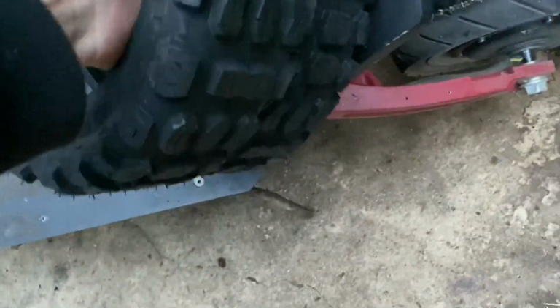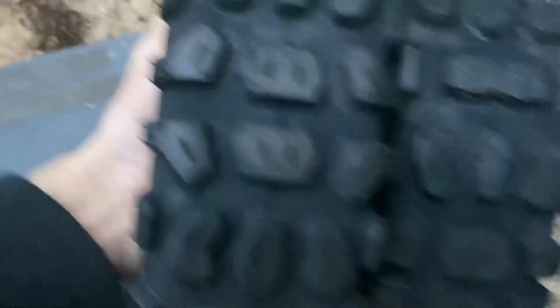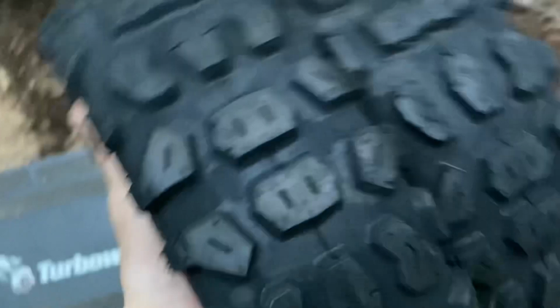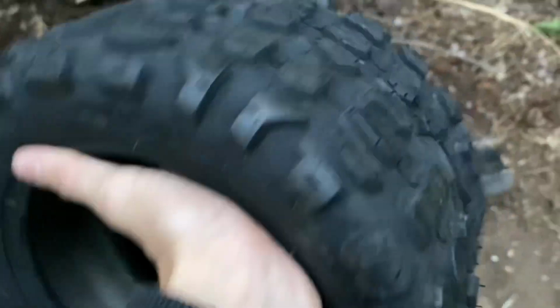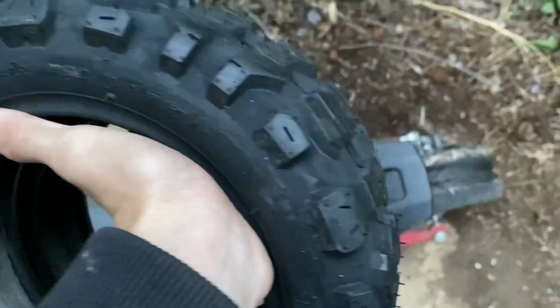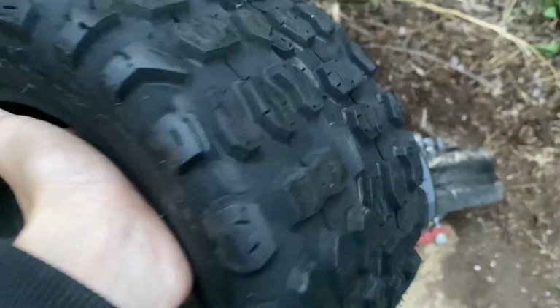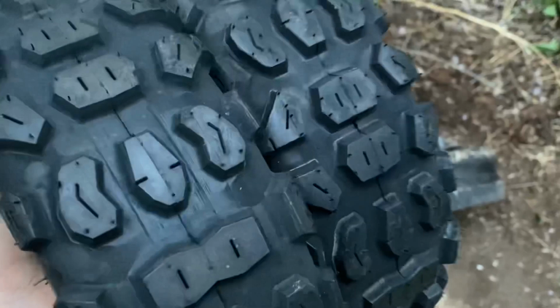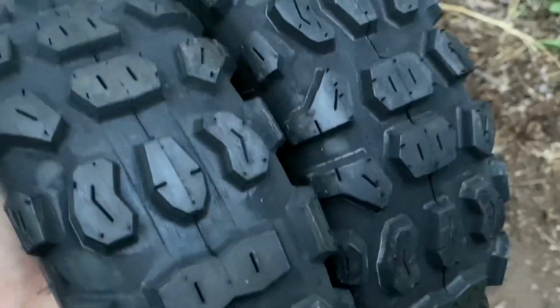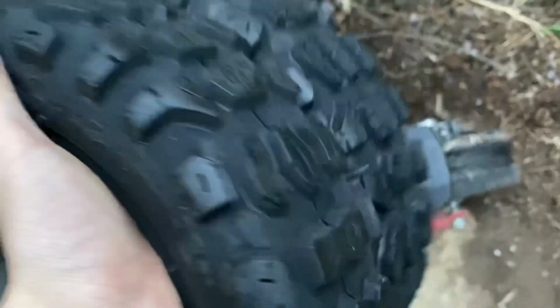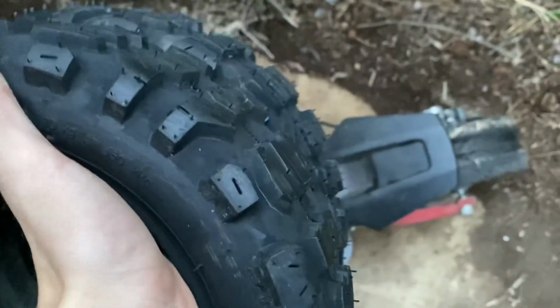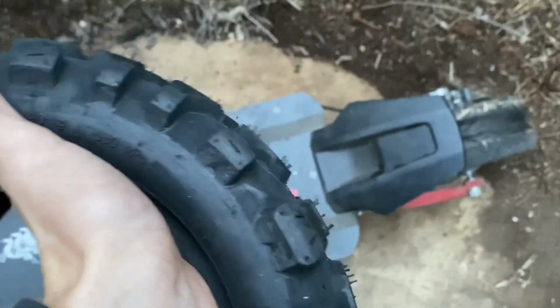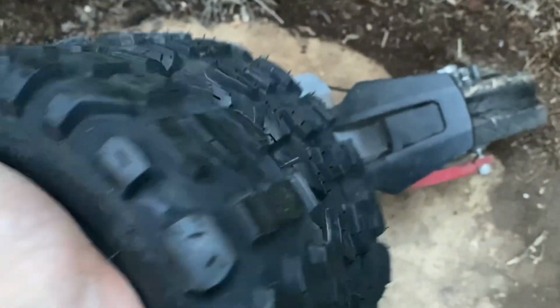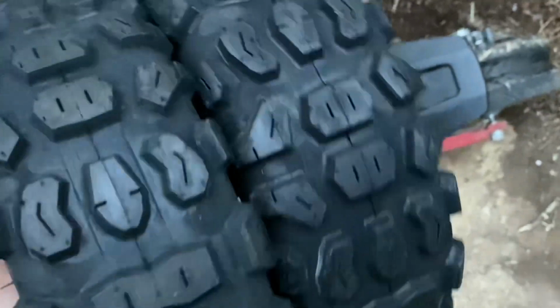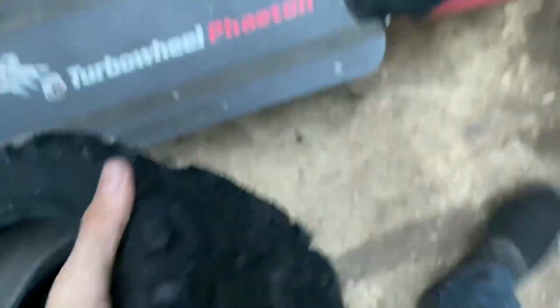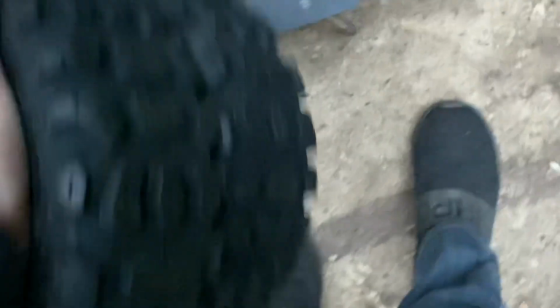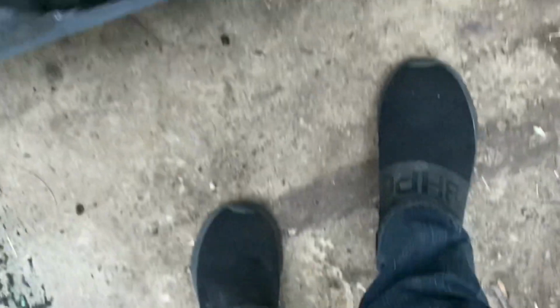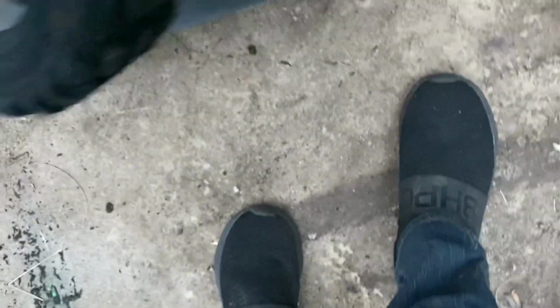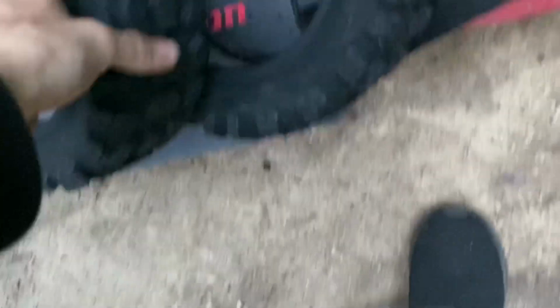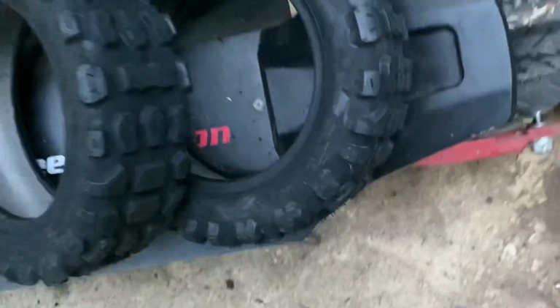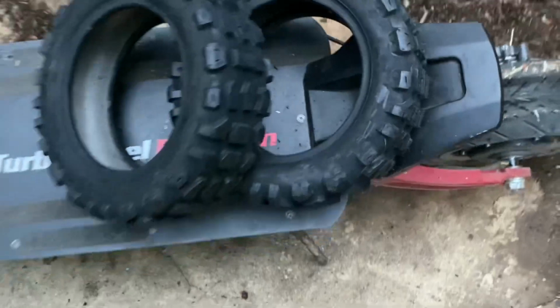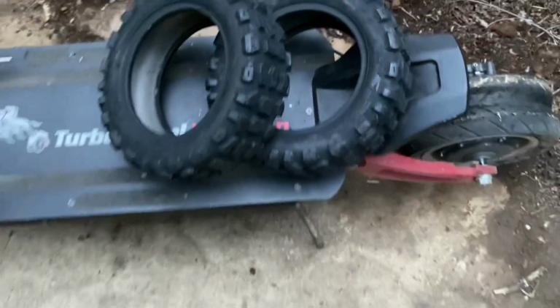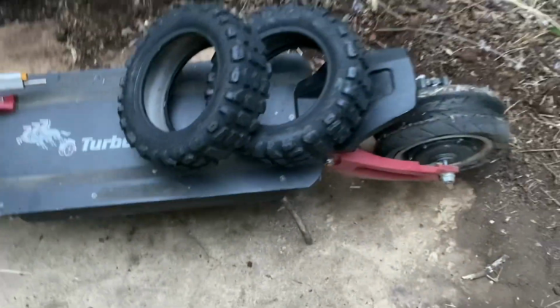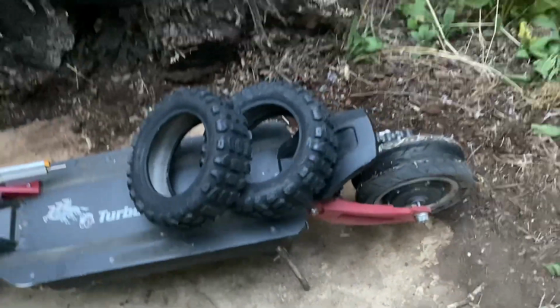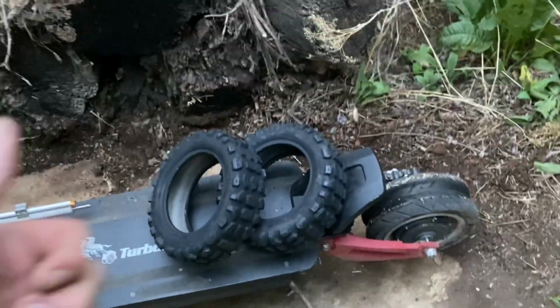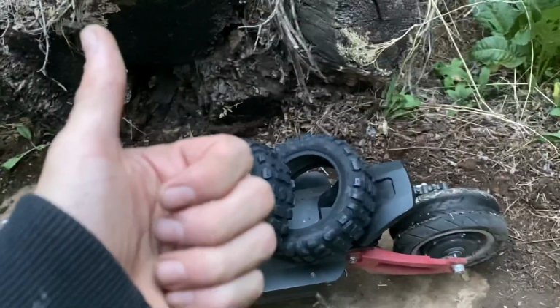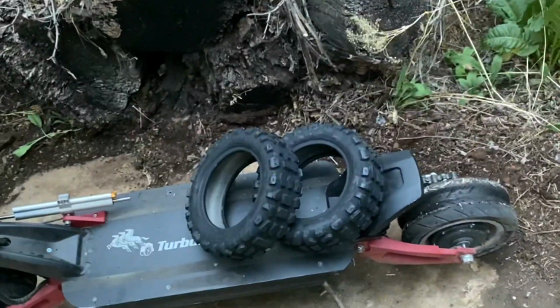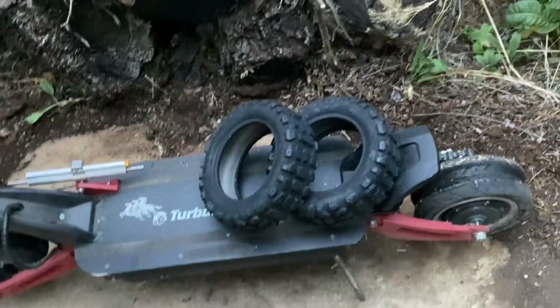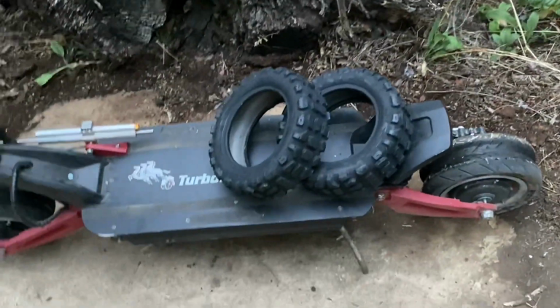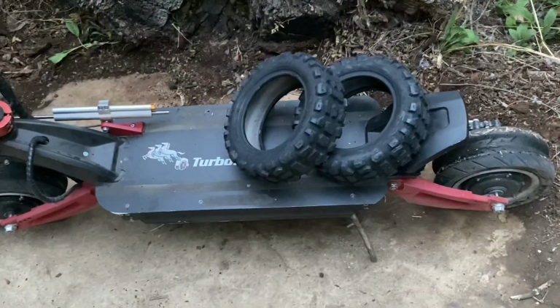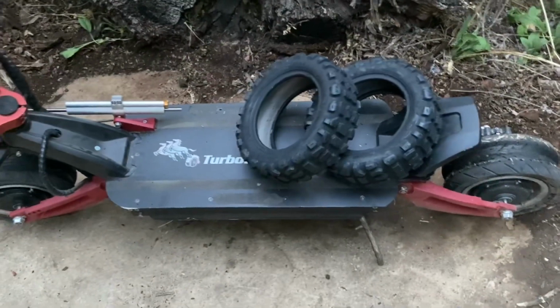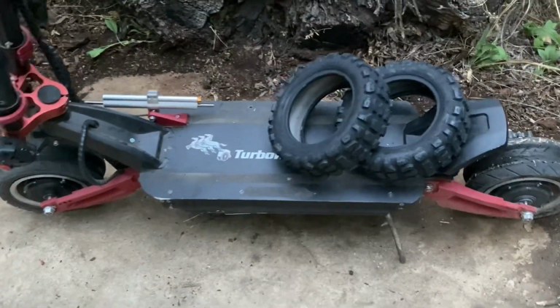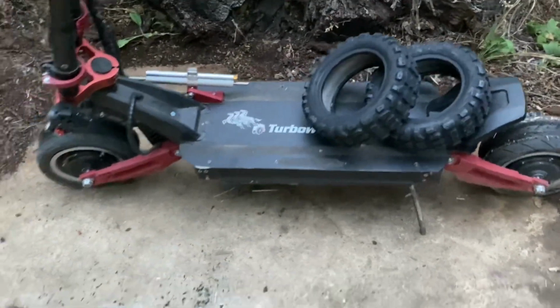I'm going to be putting these new tires on — if you guys want to learn how to do that, I'll show you how I put on new tires. And if you guys liked the video, hit the subscribe button, leave a like, and I'll see you guys on the next one.